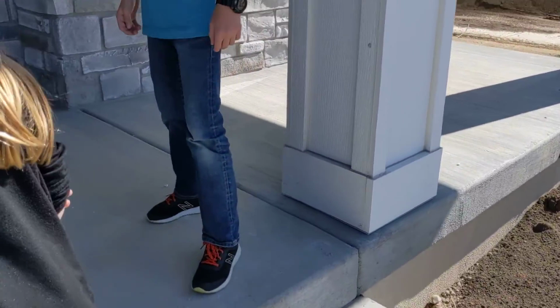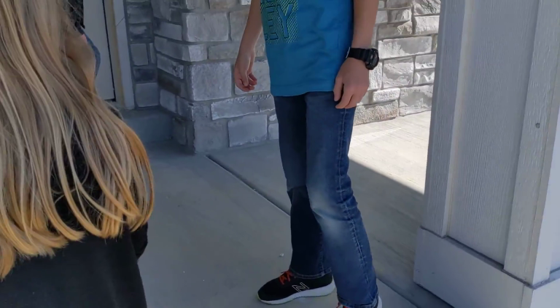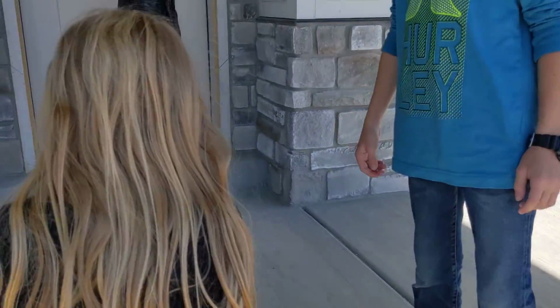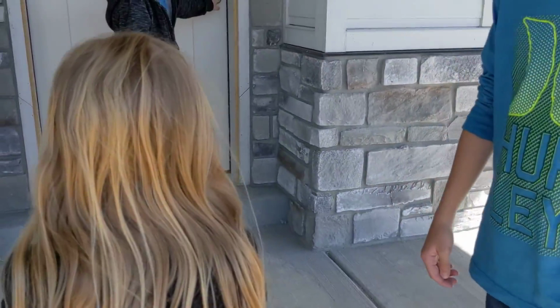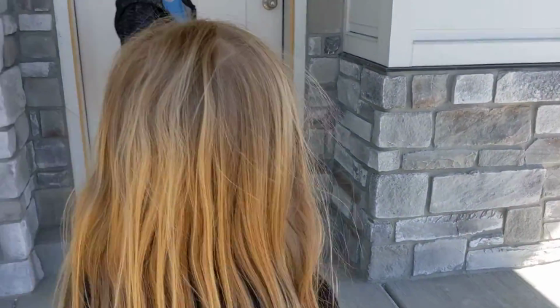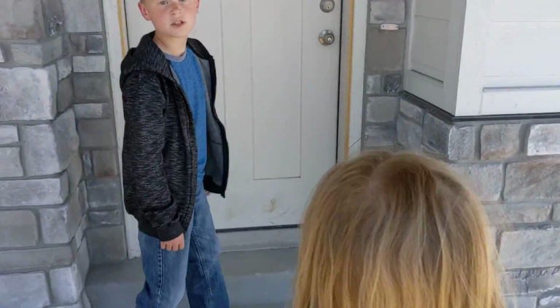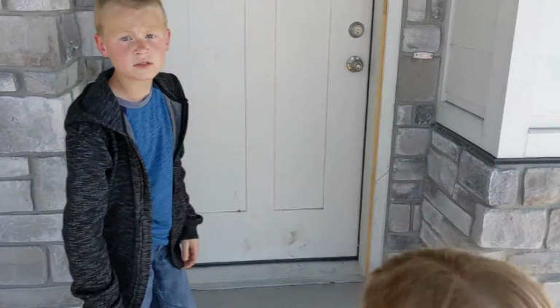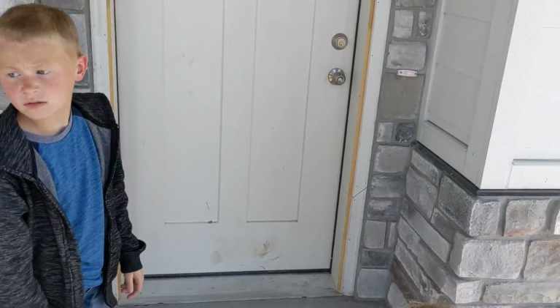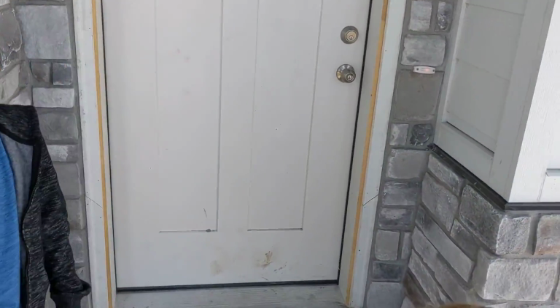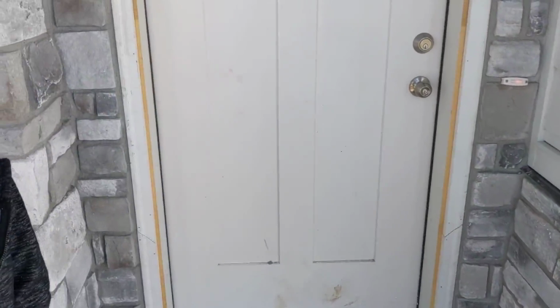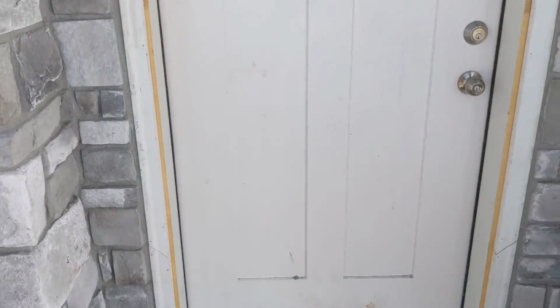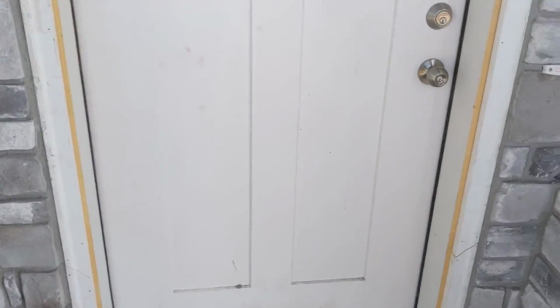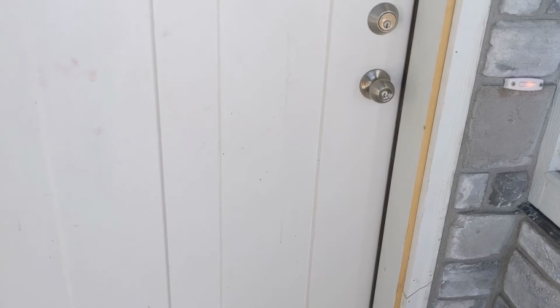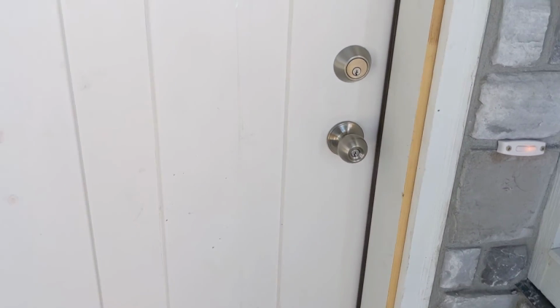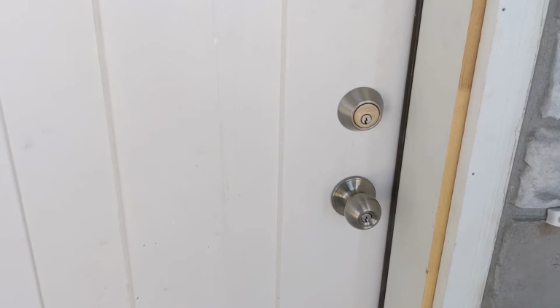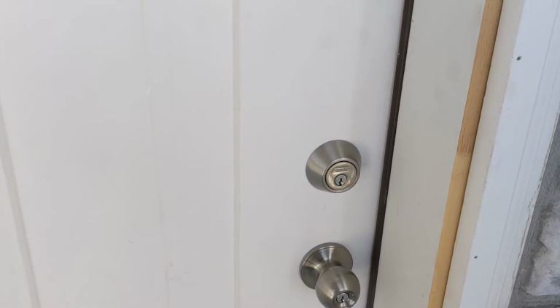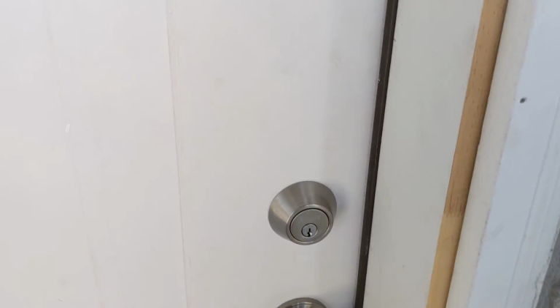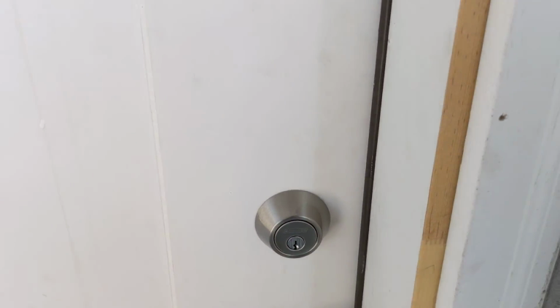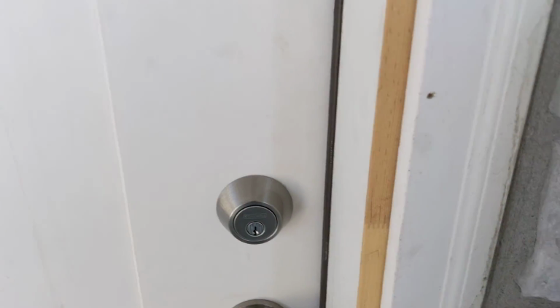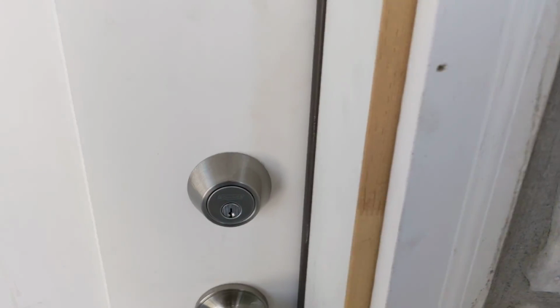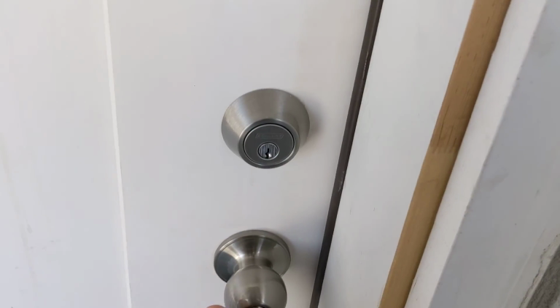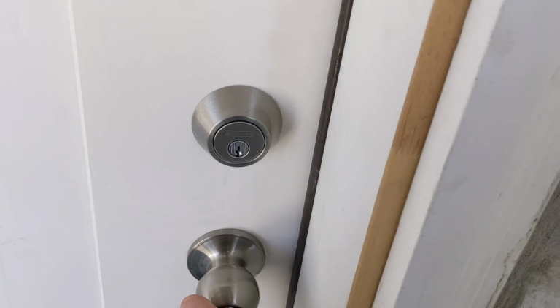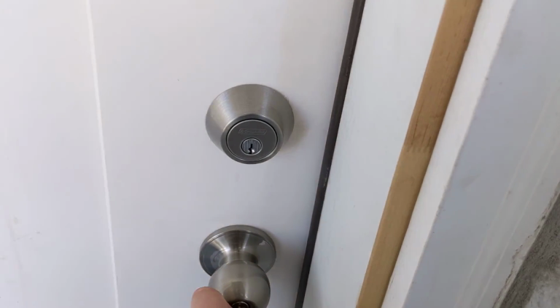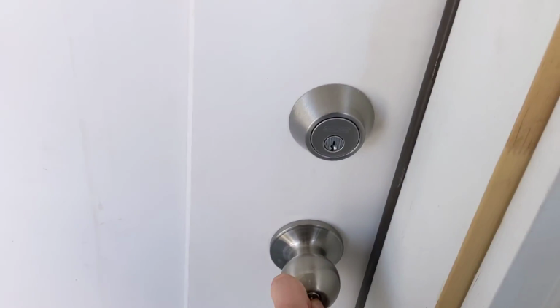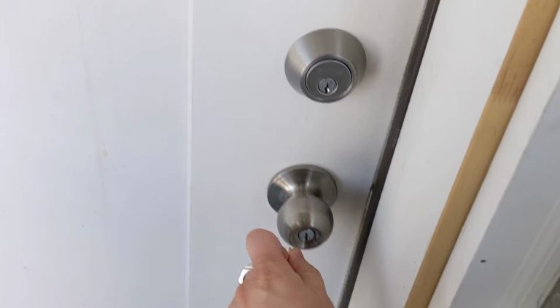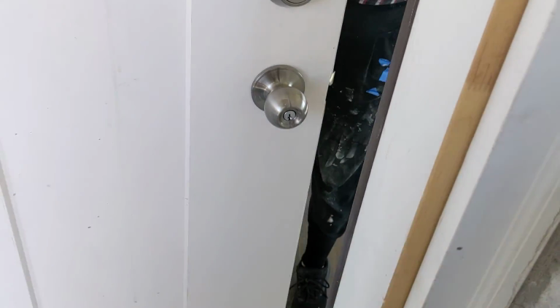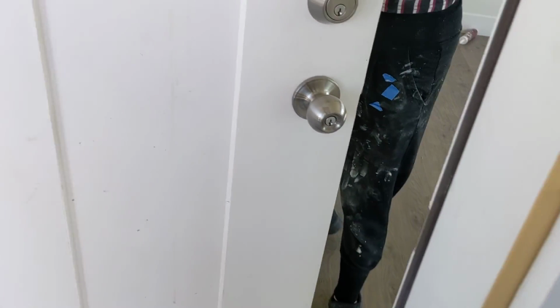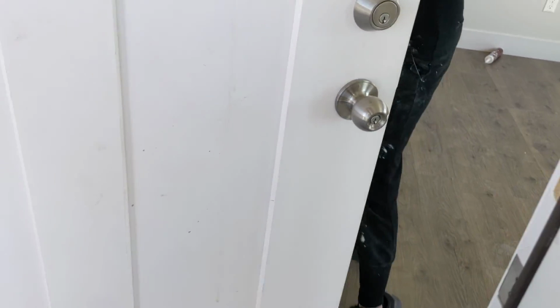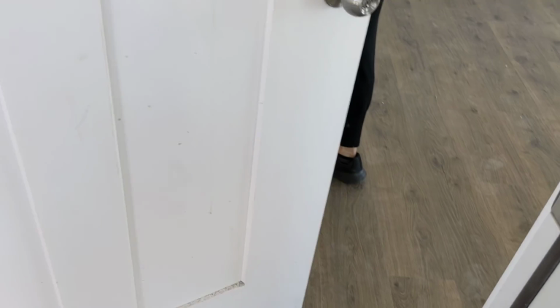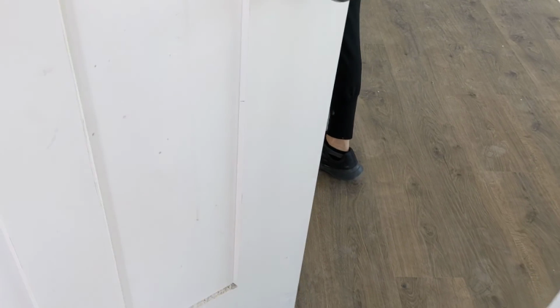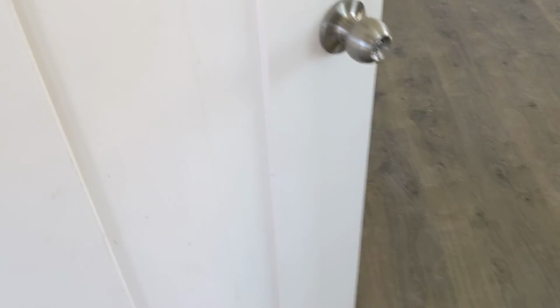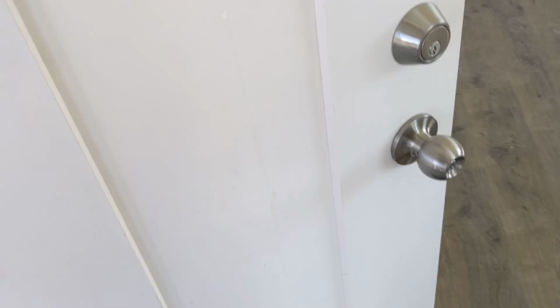Is it open? It's locked. Oh no! It's locked. Let me take this key... I got the key. Hi! Hi! How are you?